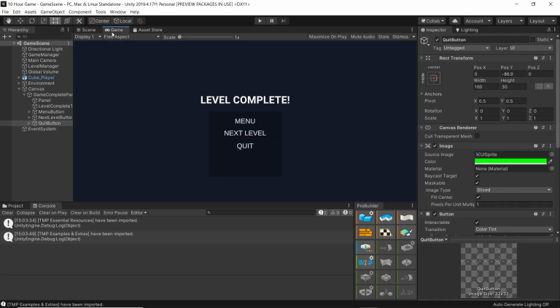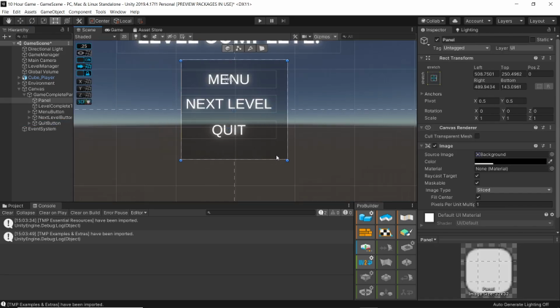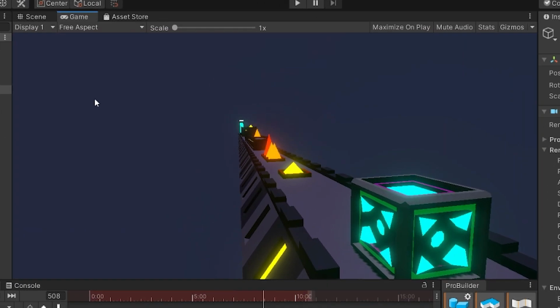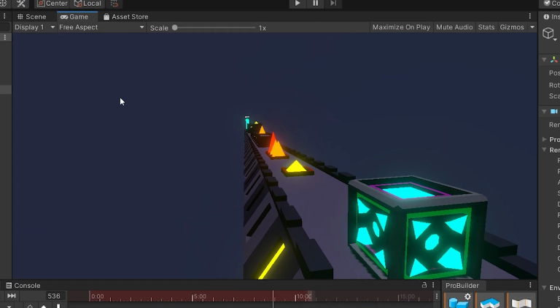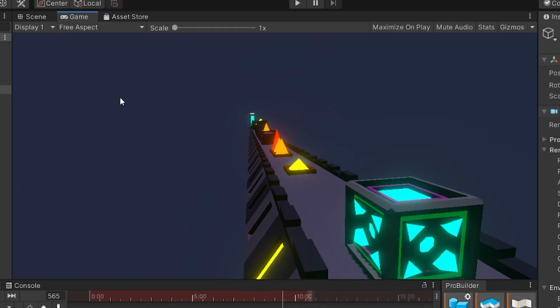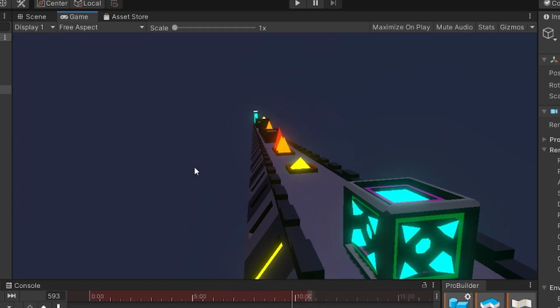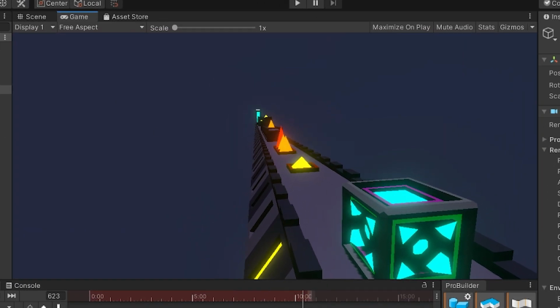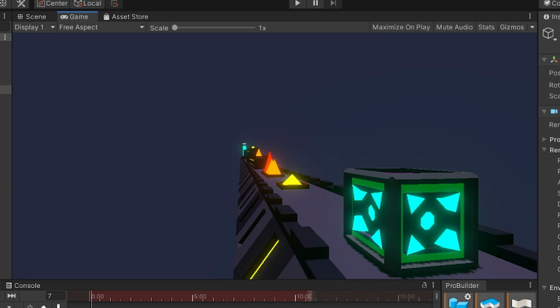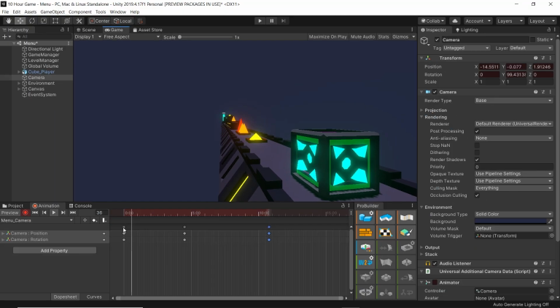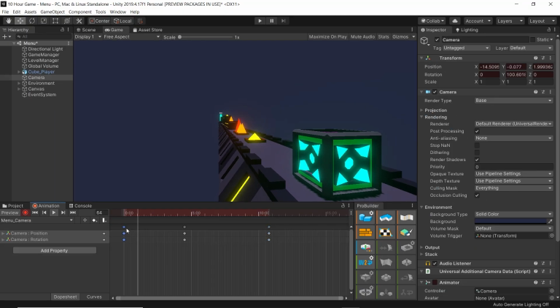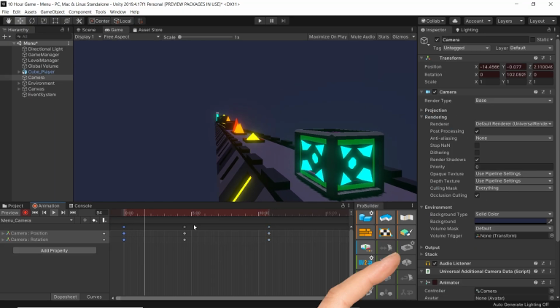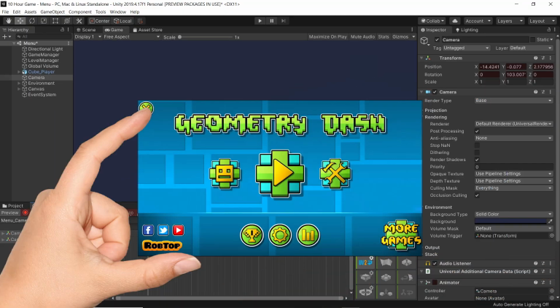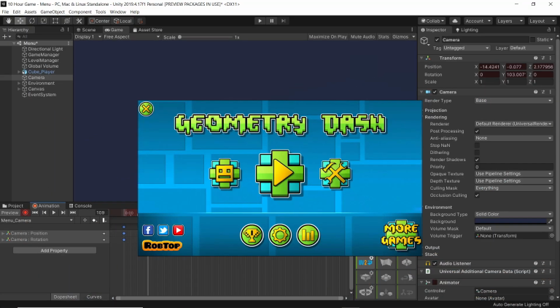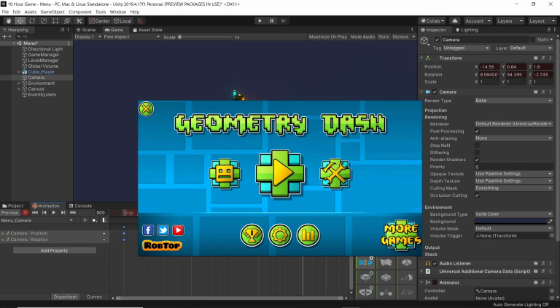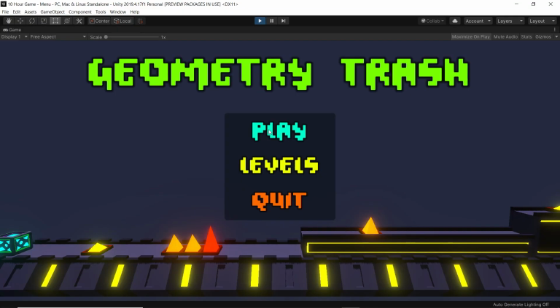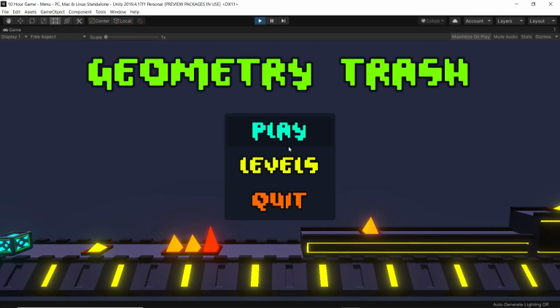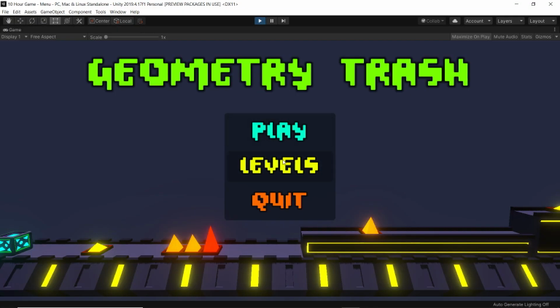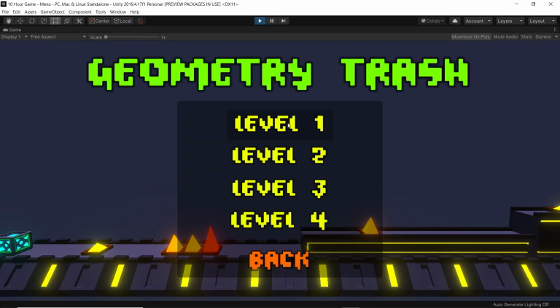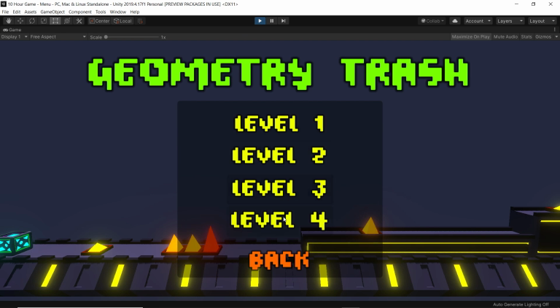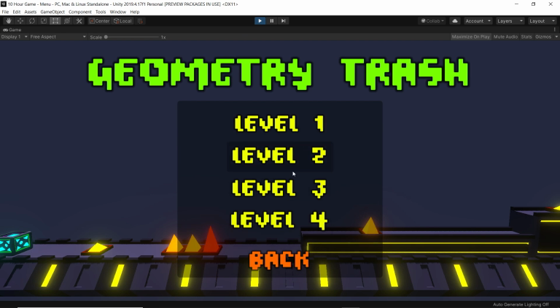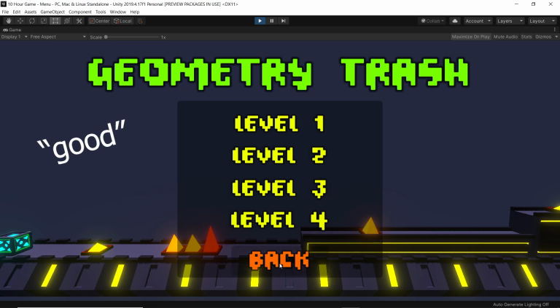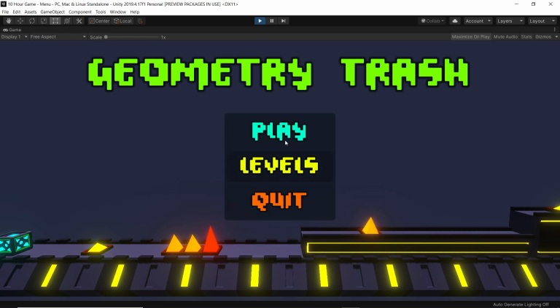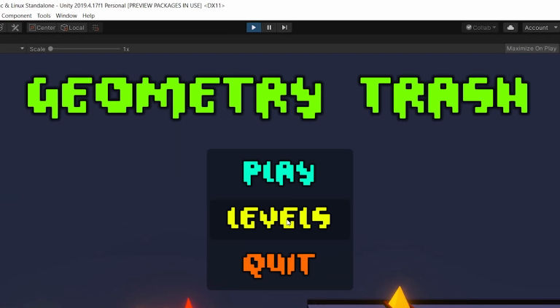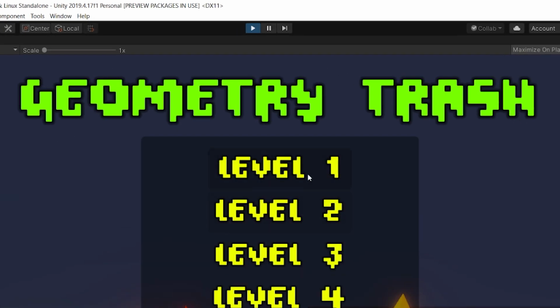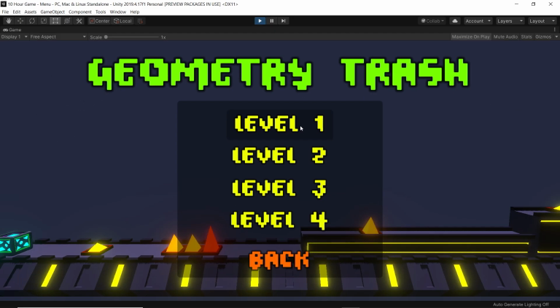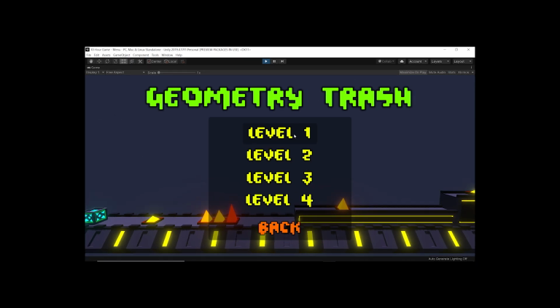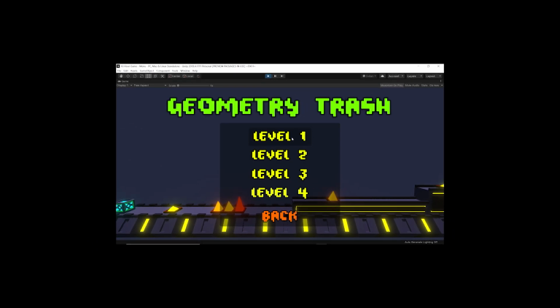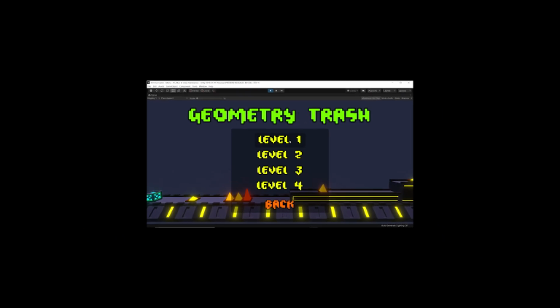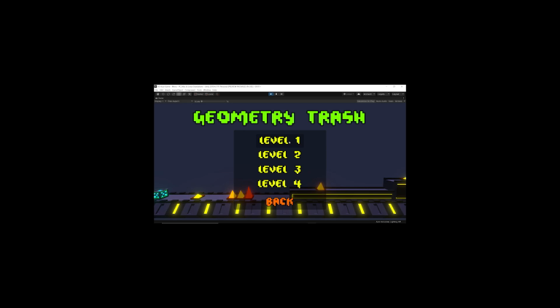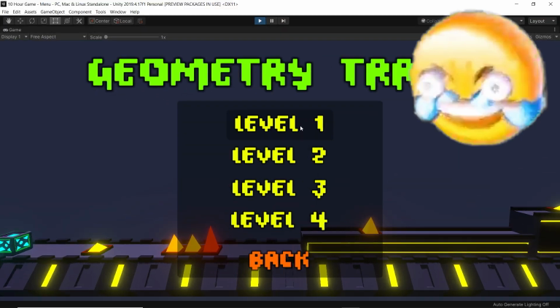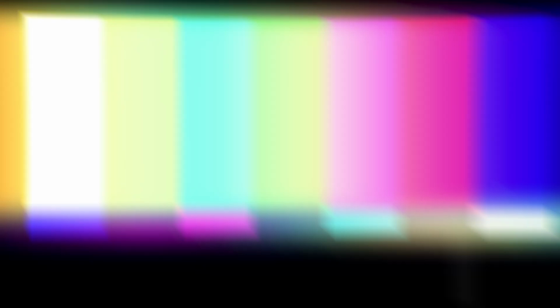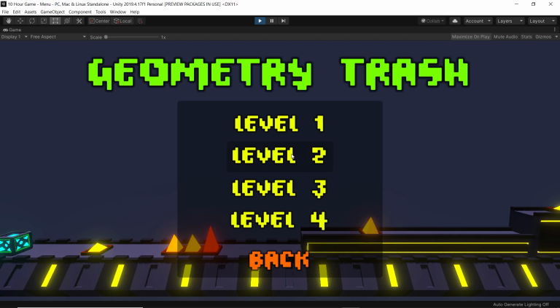I then tried to make a cool cinematic main menu, but I couldn't make it look good, so I decided to just copy the Geometry Dash menu style. I managed to get the same font and it ended up looking pretty good. I named the game Geometry Trash — because, well, this game is trash.